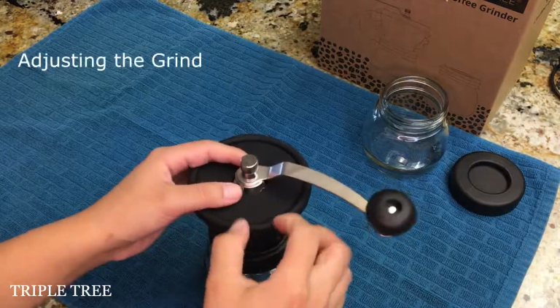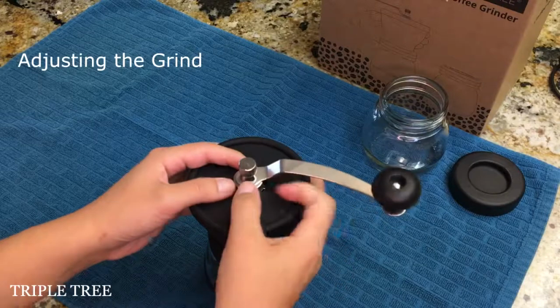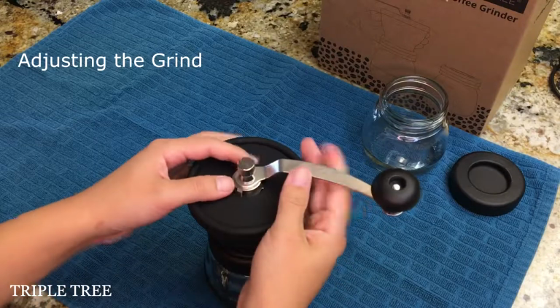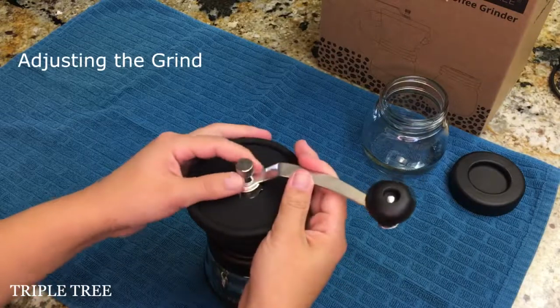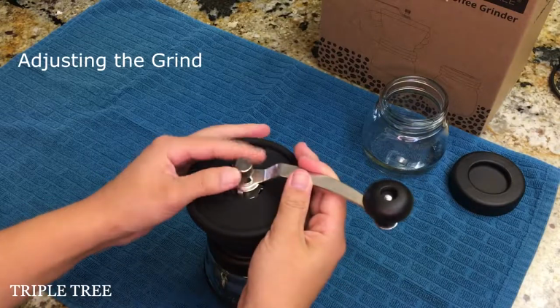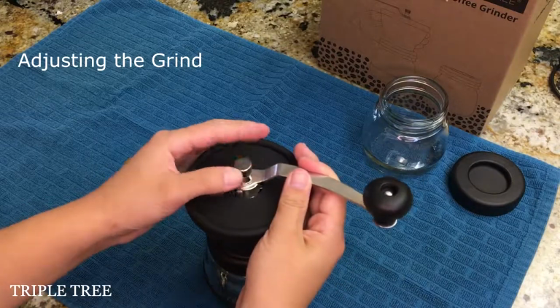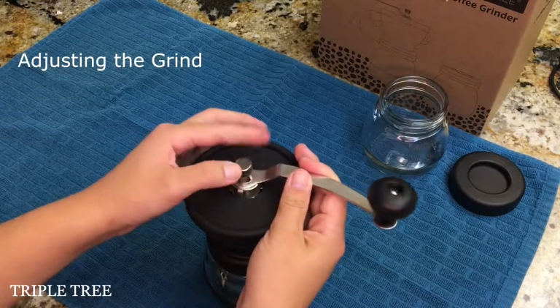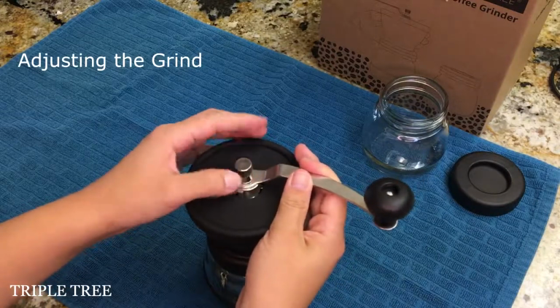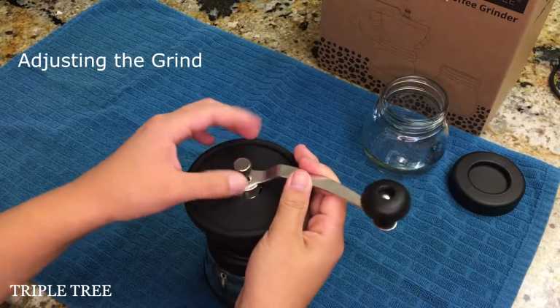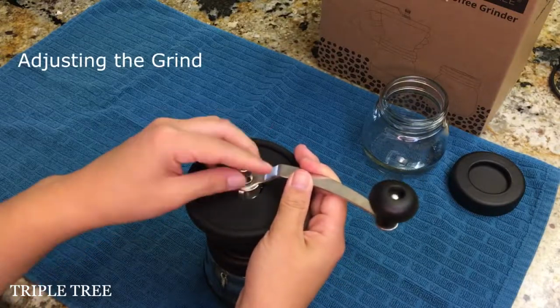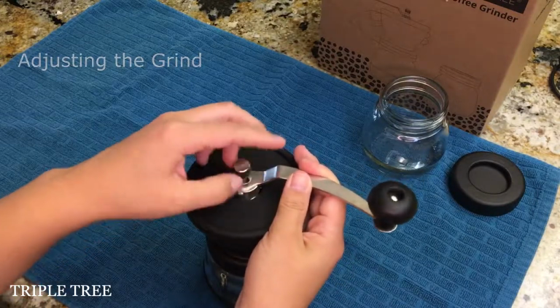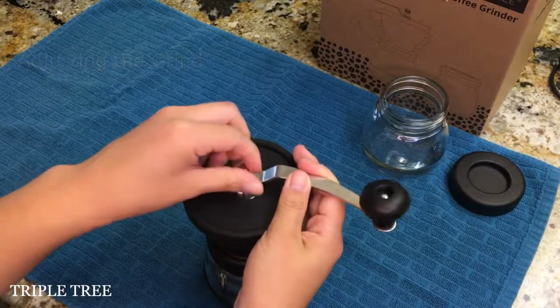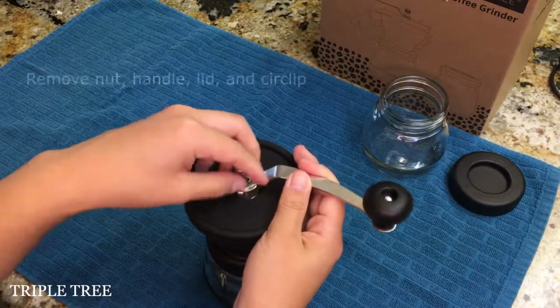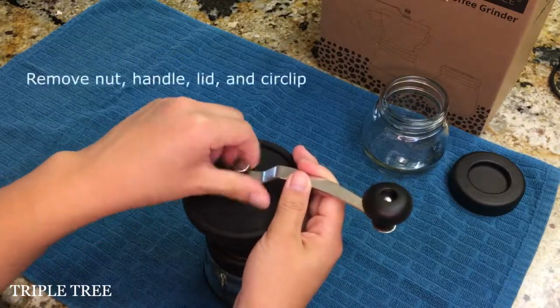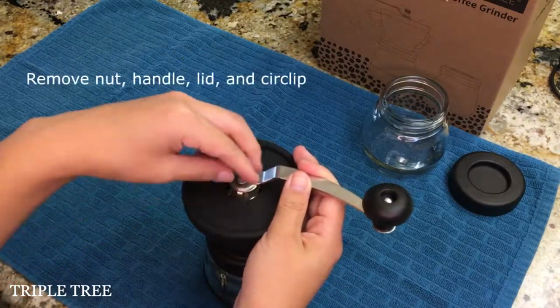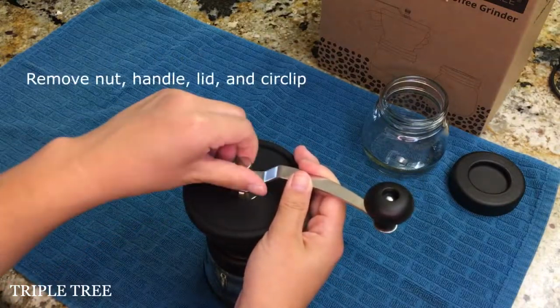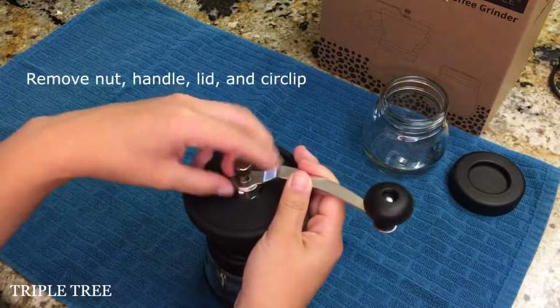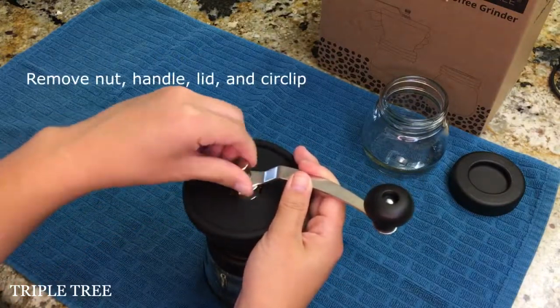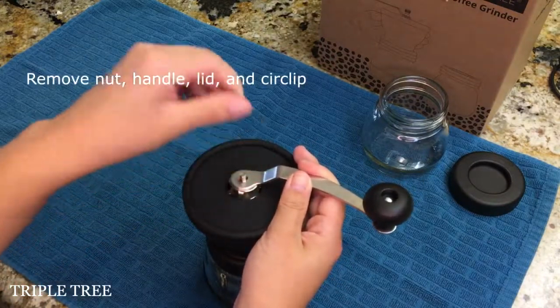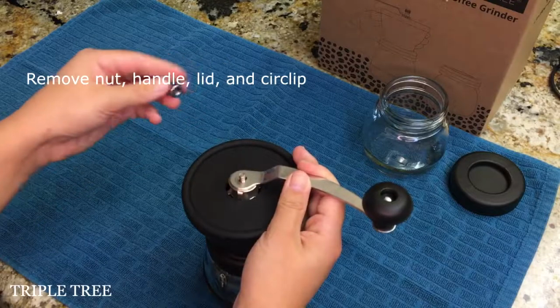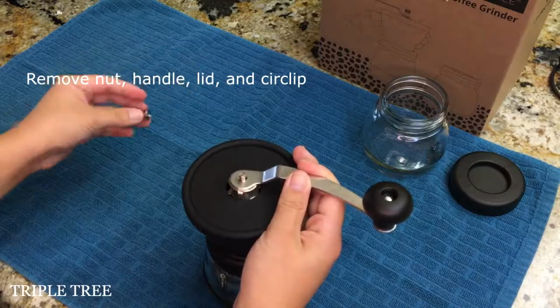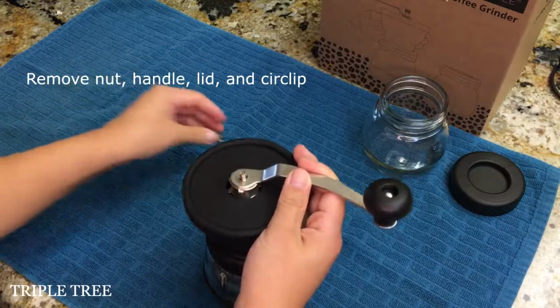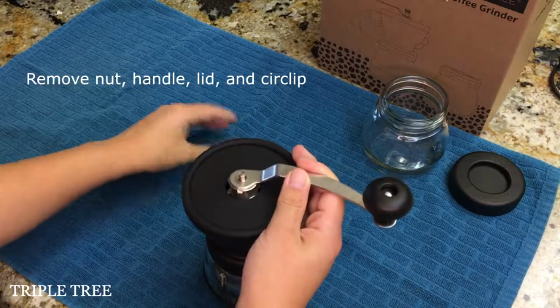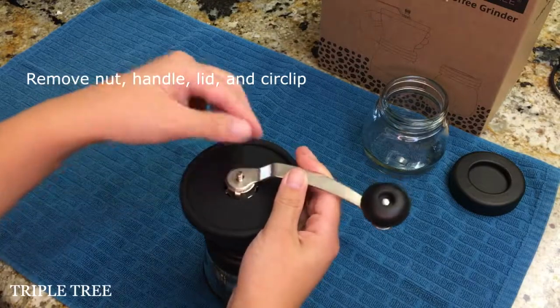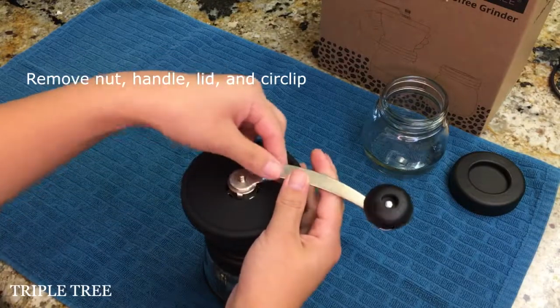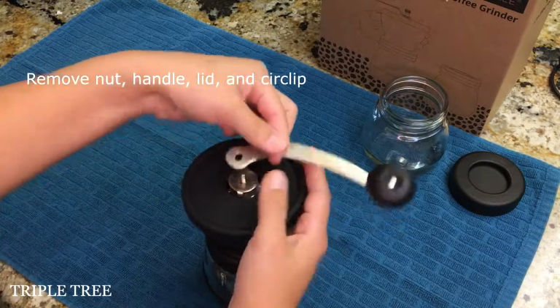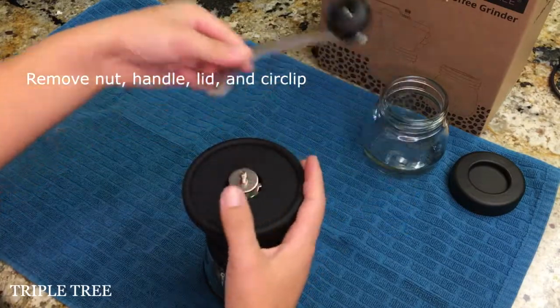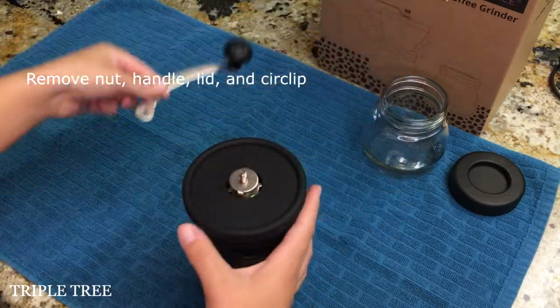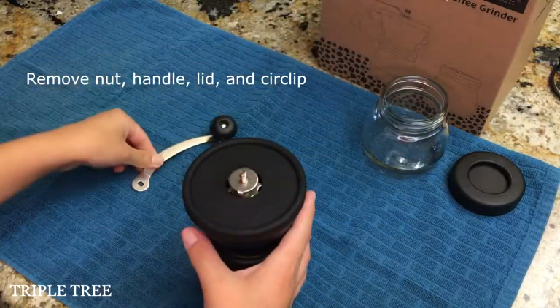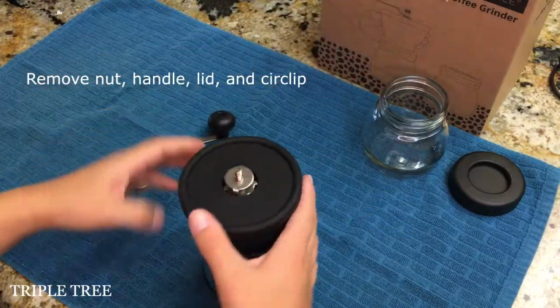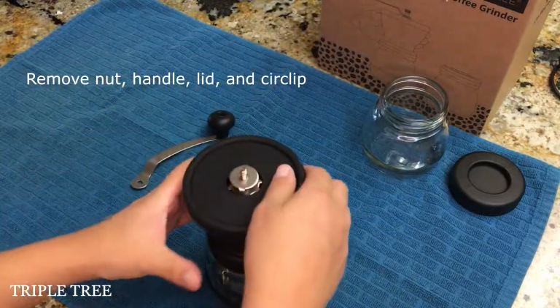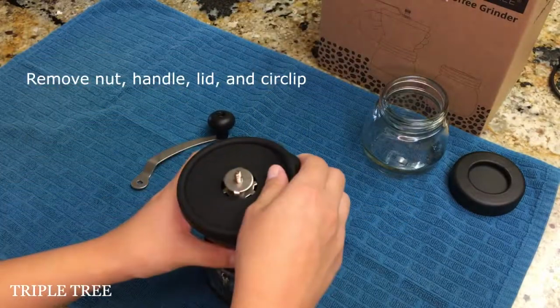How to adjust the grind. First, you will need to remove the nut, handle, silicone lid, and grinding degree circlip.